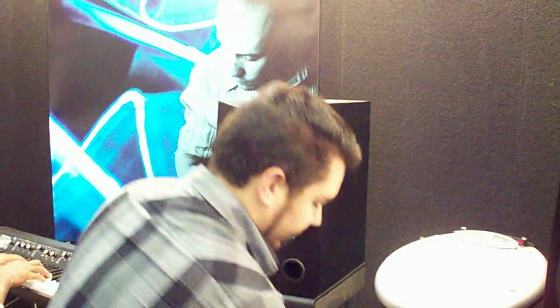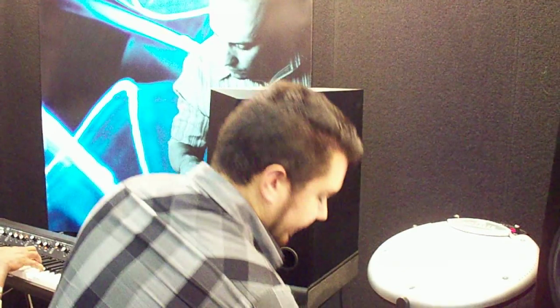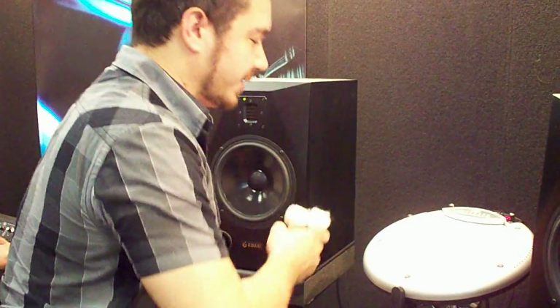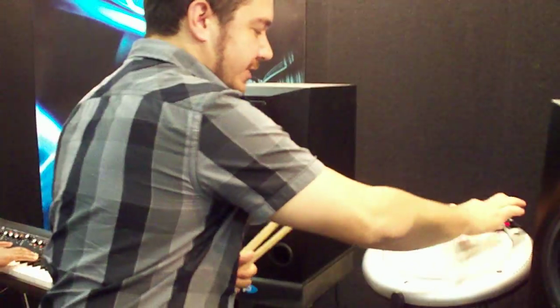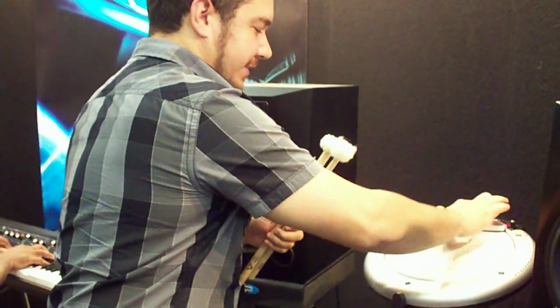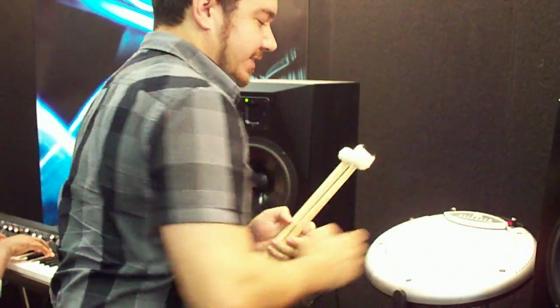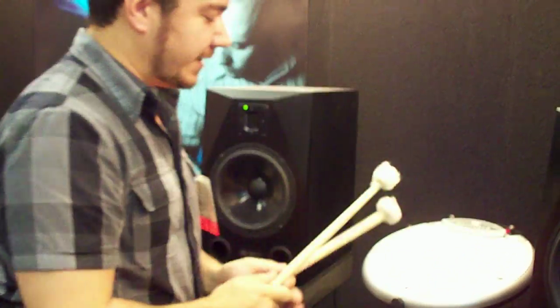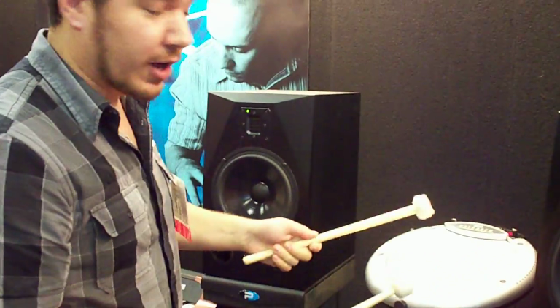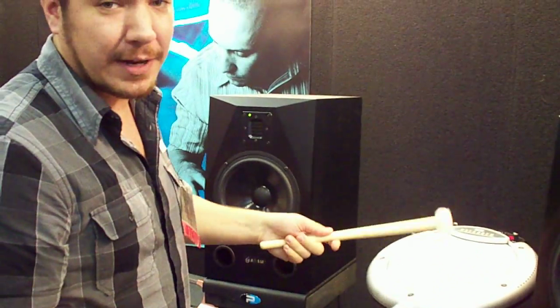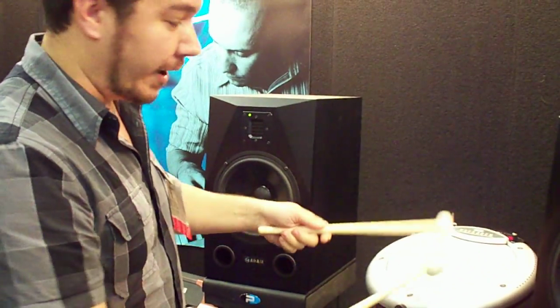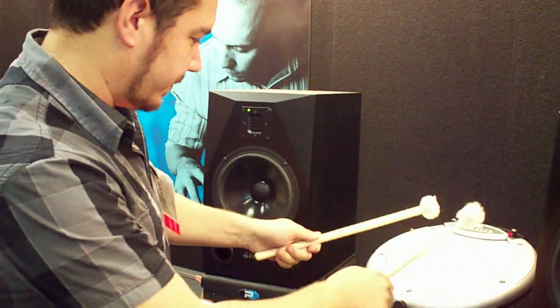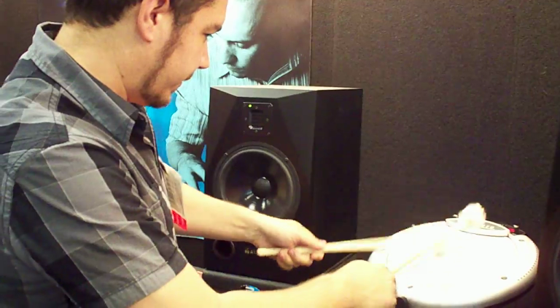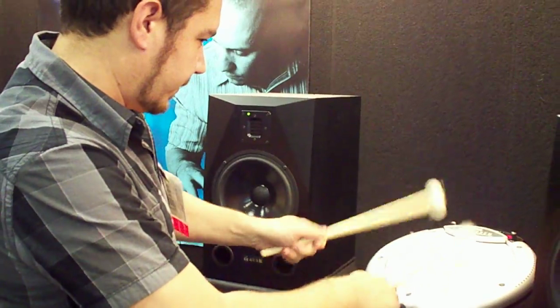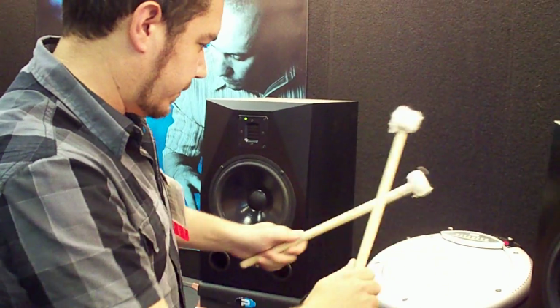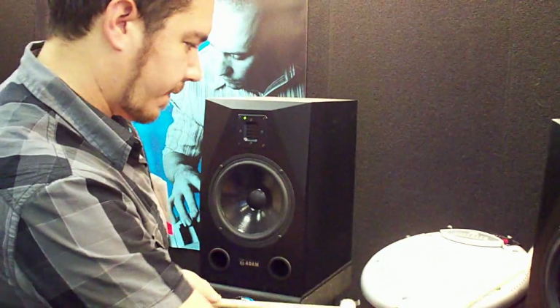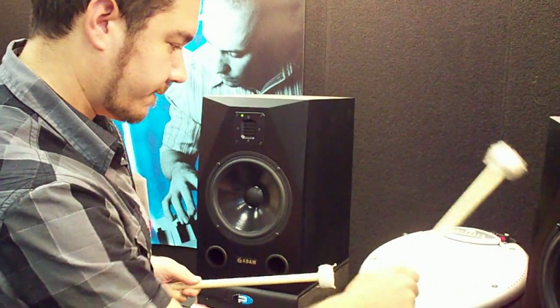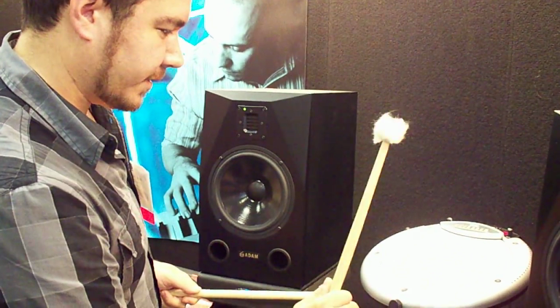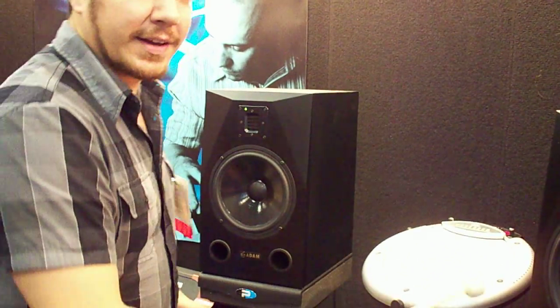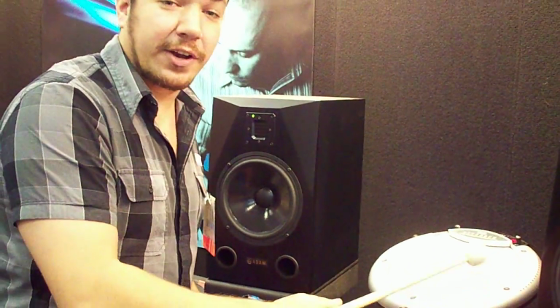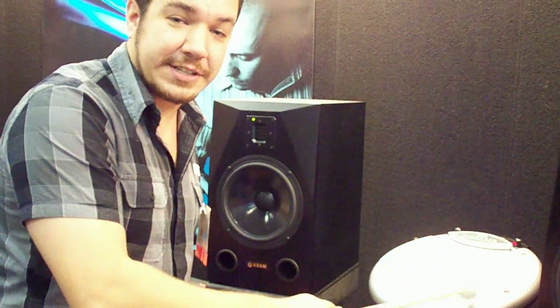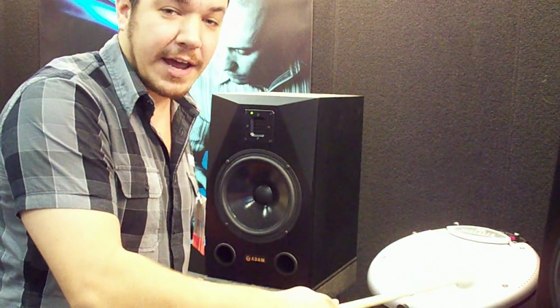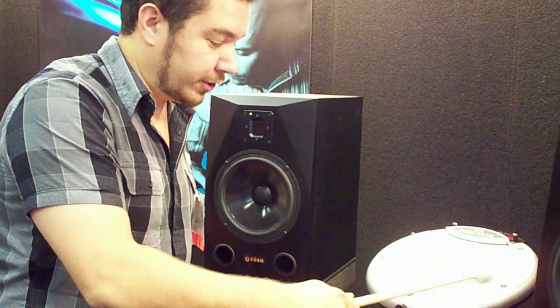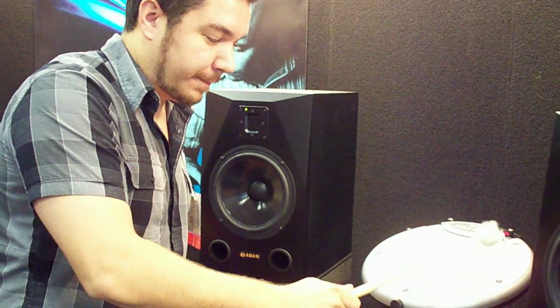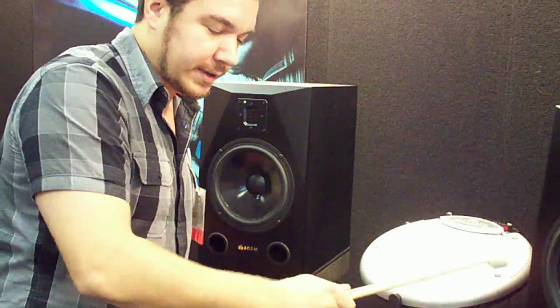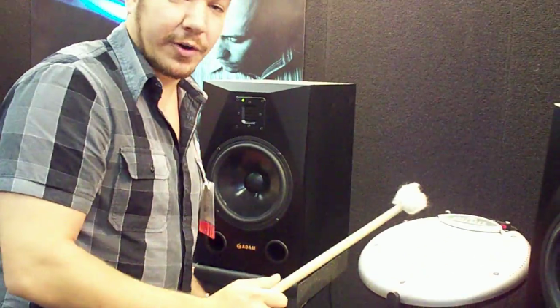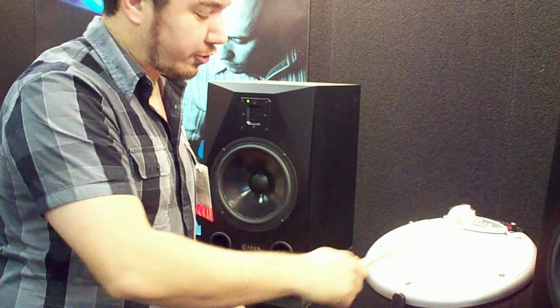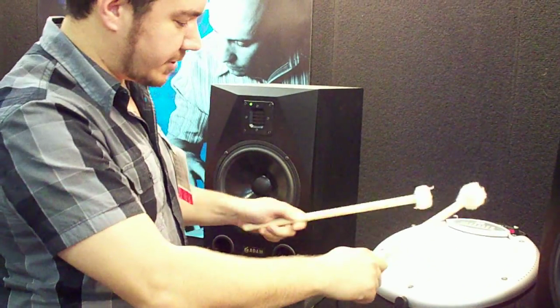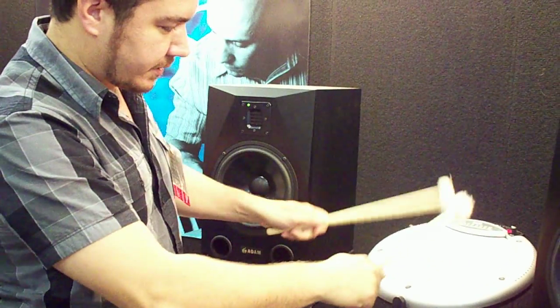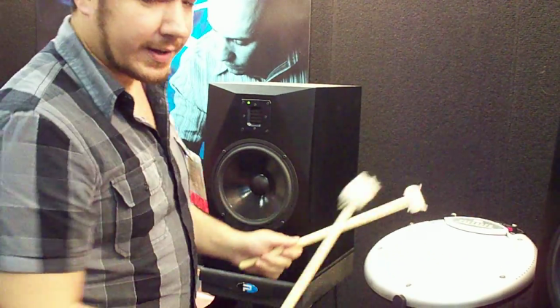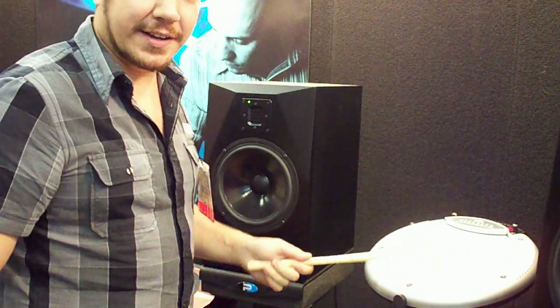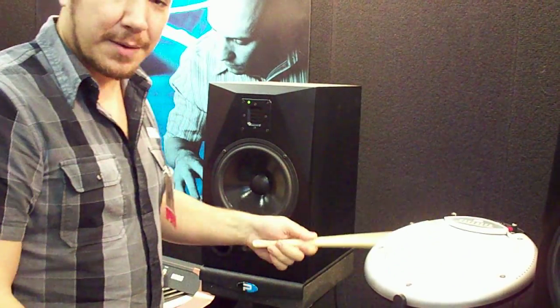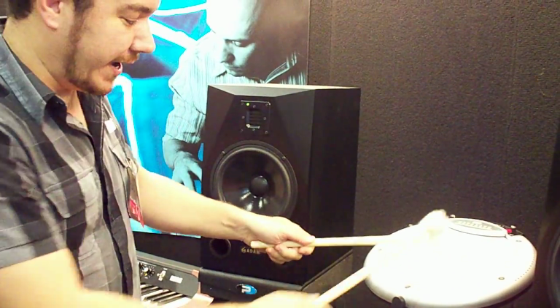Beyond the sticks and brushes, let's get into some mallets — I'll call this a timpani model. You can hear I have a different sound on the rim, an orchestral crash, and the timpani on the head.